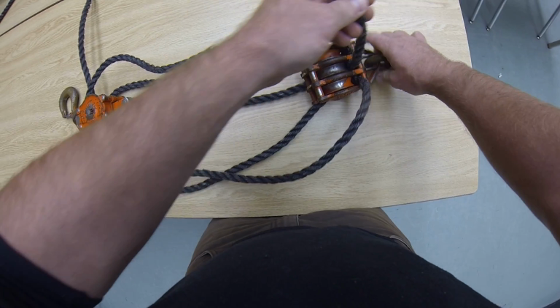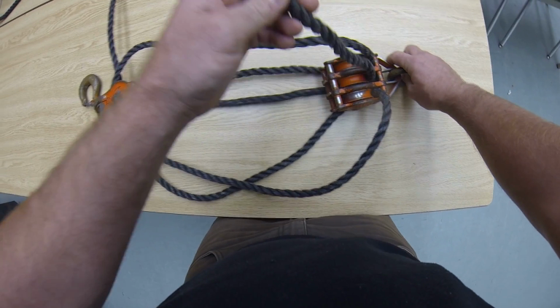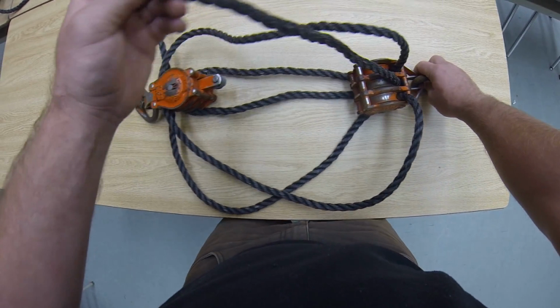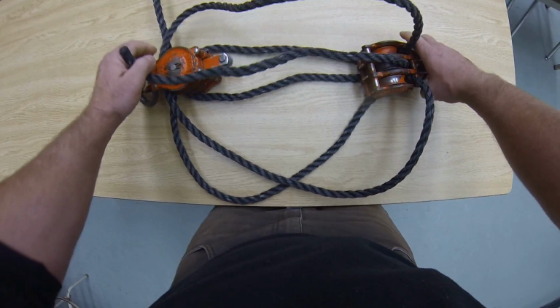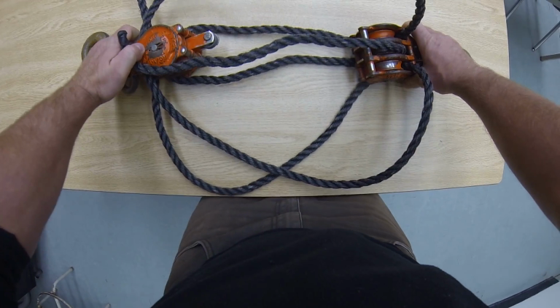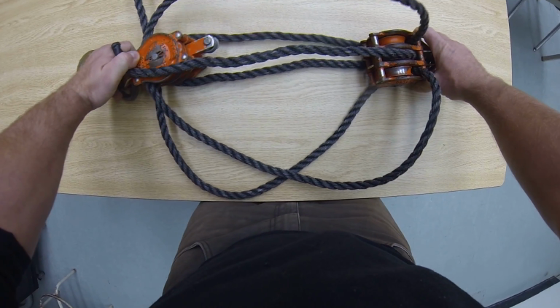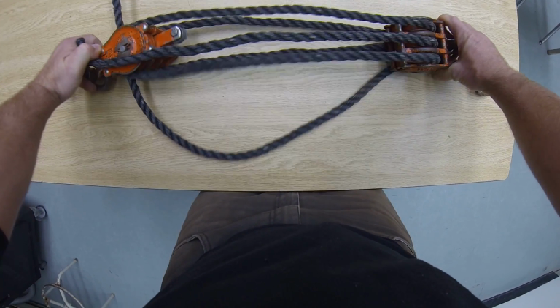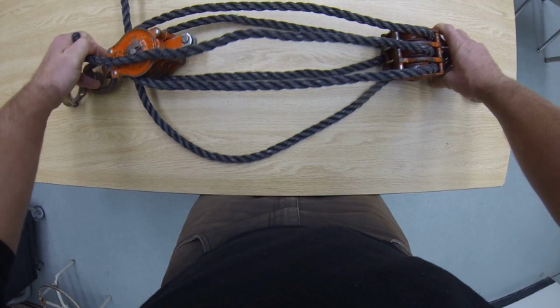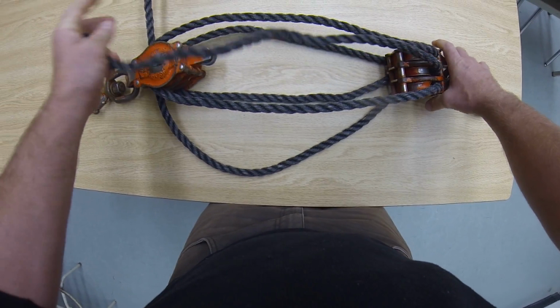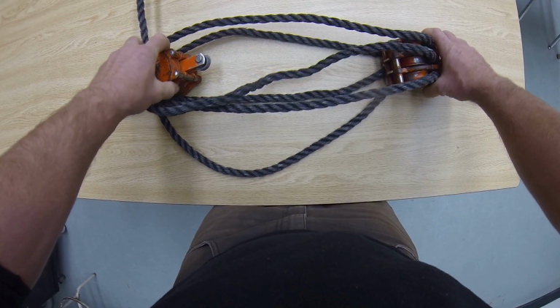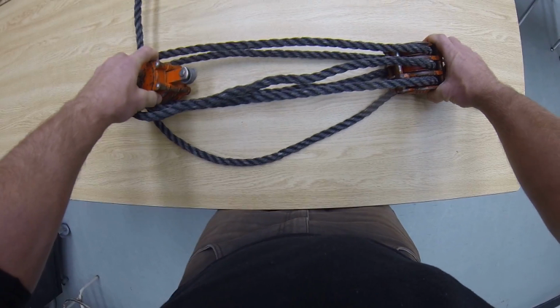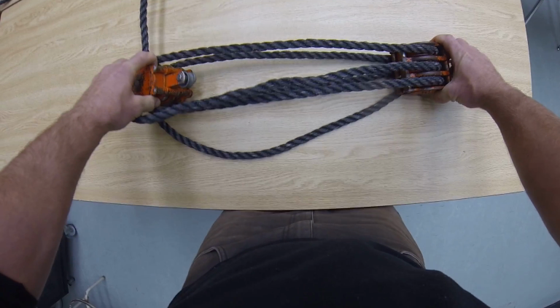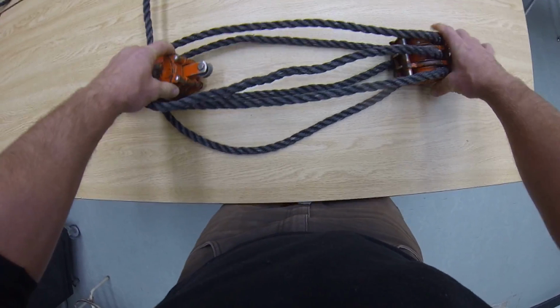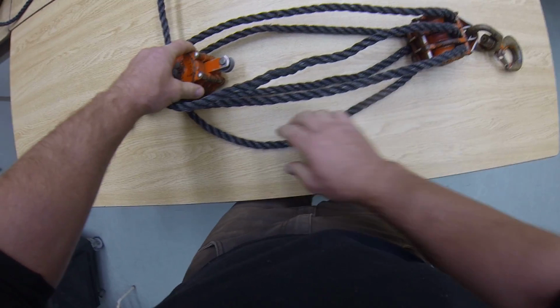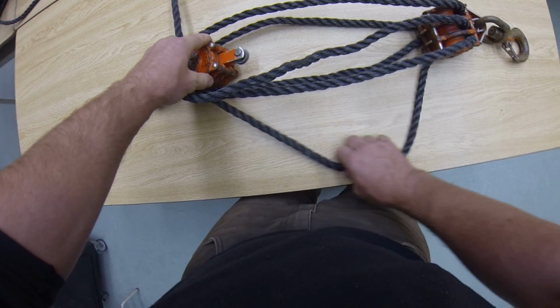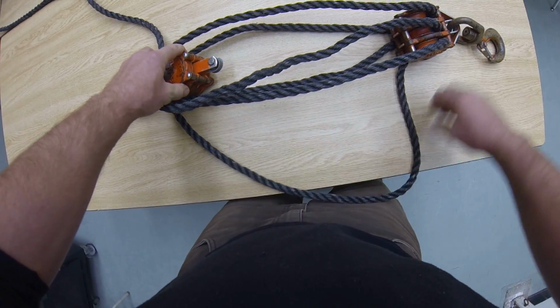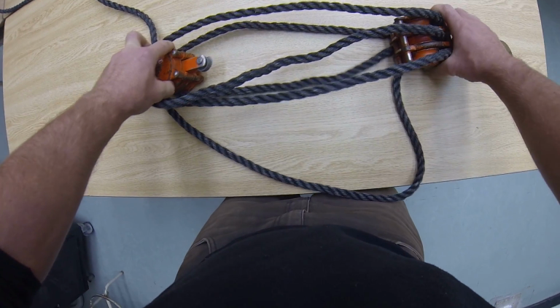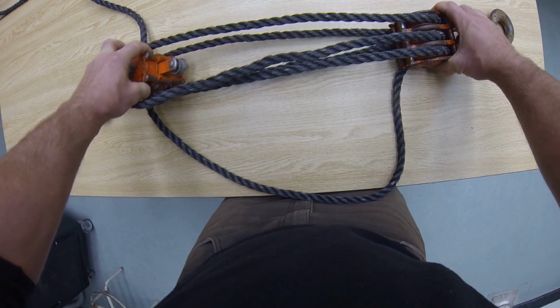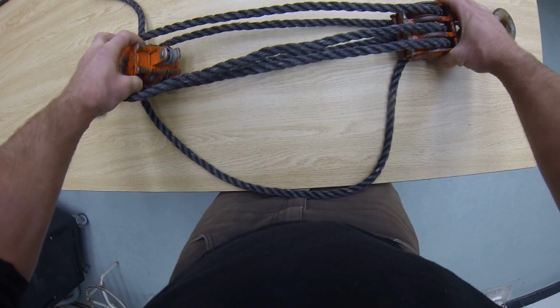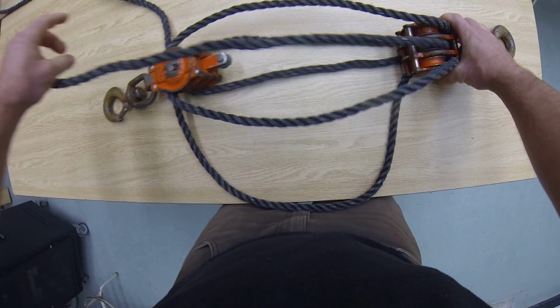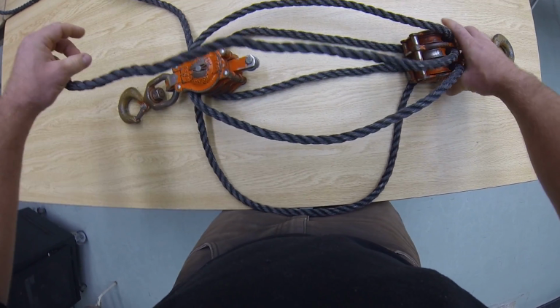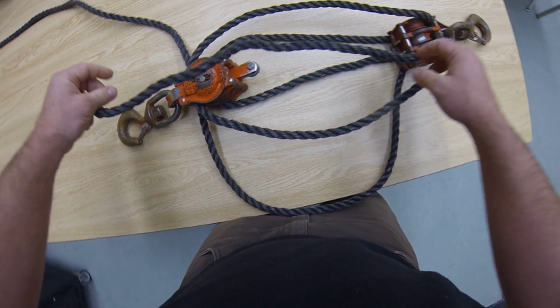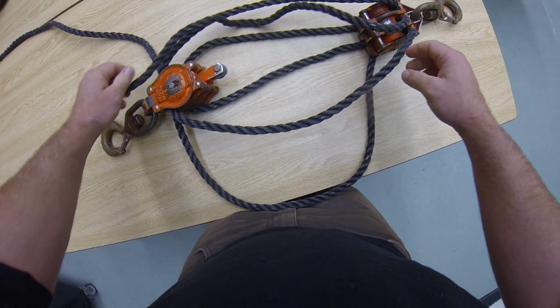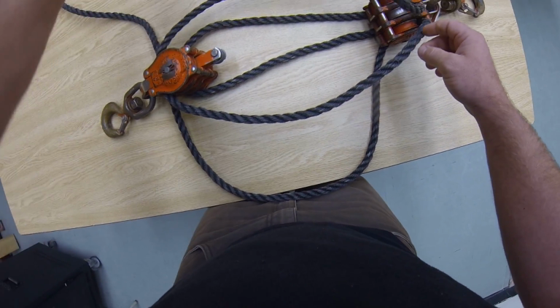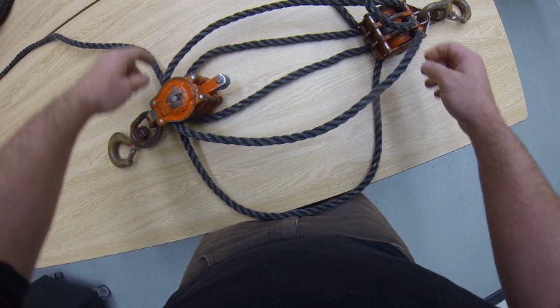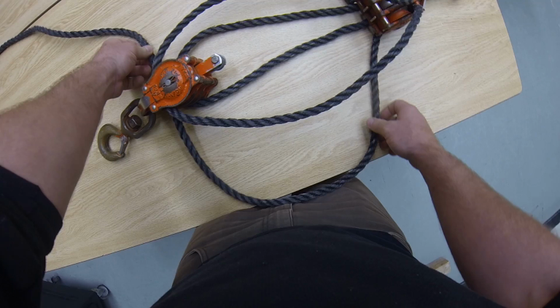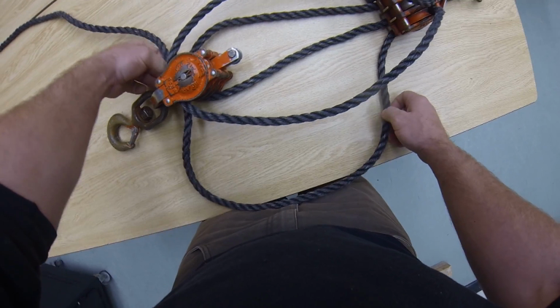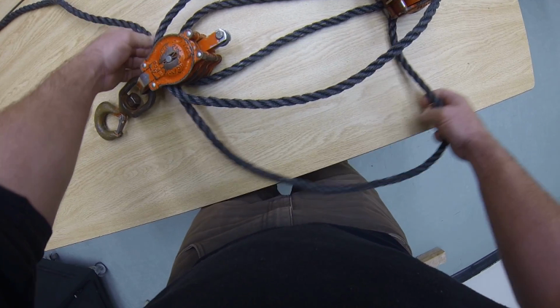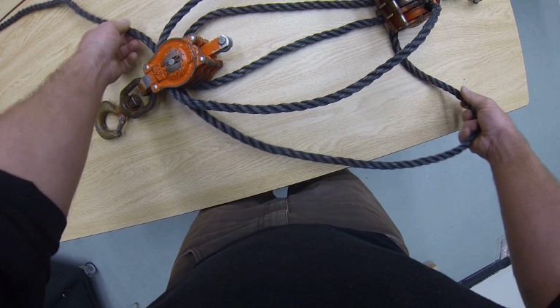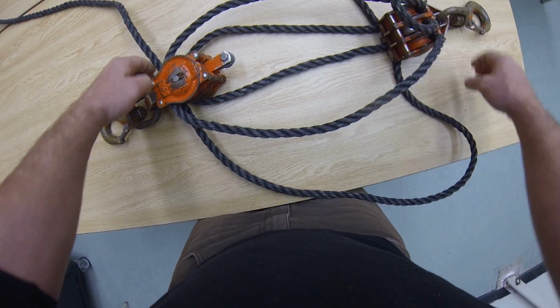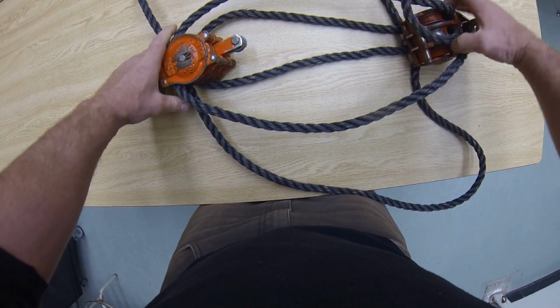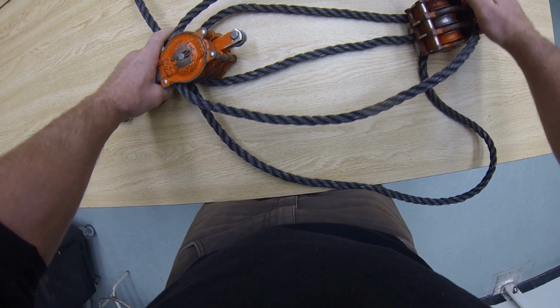Now you're going to need to give yourself a little bit more here. Make sure you give yourself a little bit of room so that when you go to tie your becket, you'll have enough space to do it. Give yourself a little bit more room here.